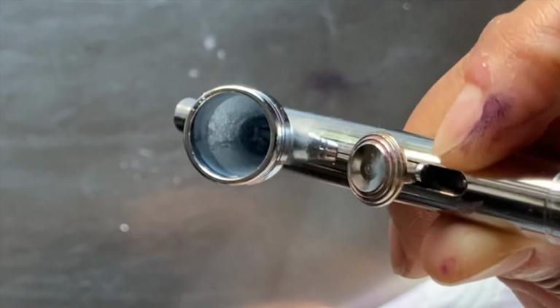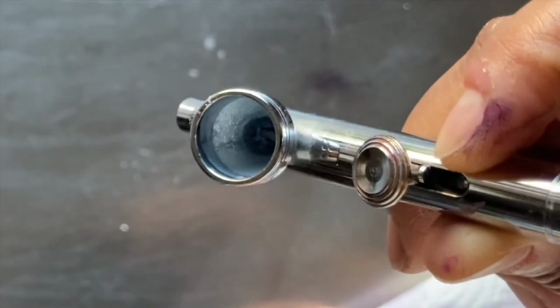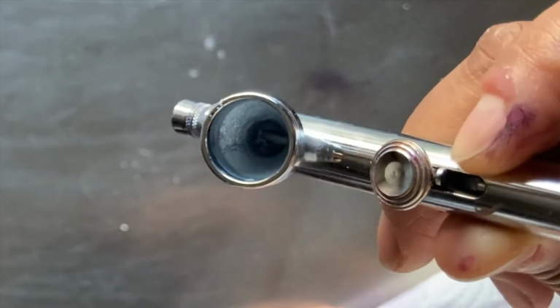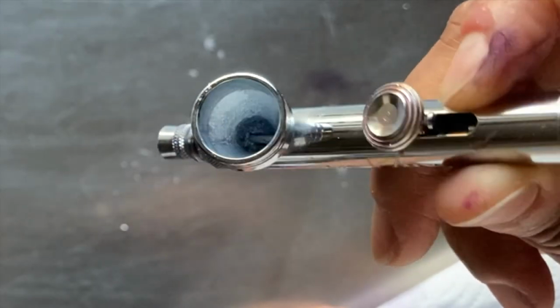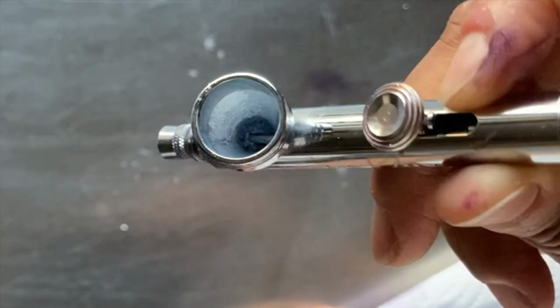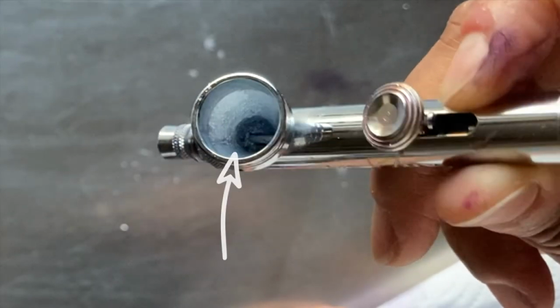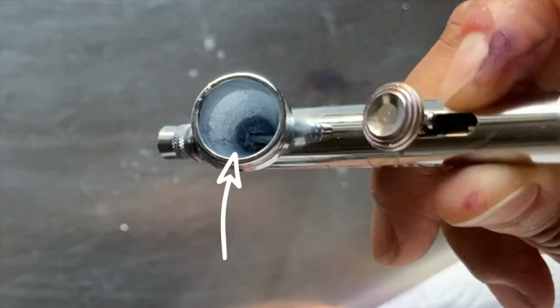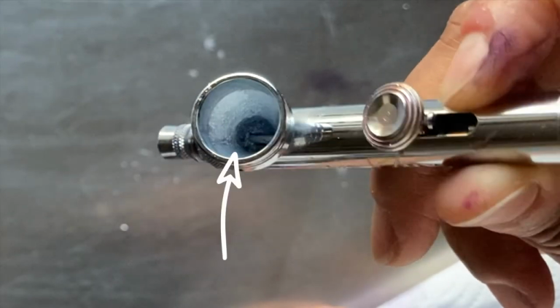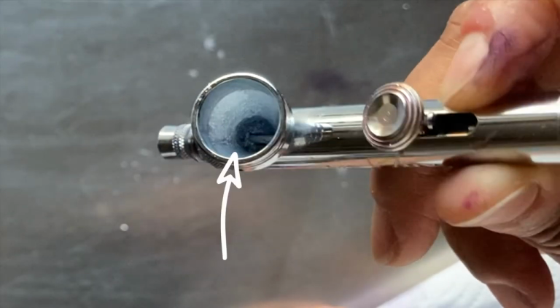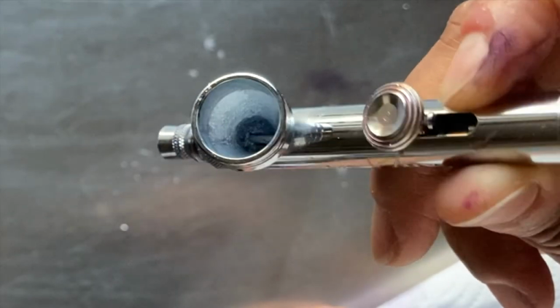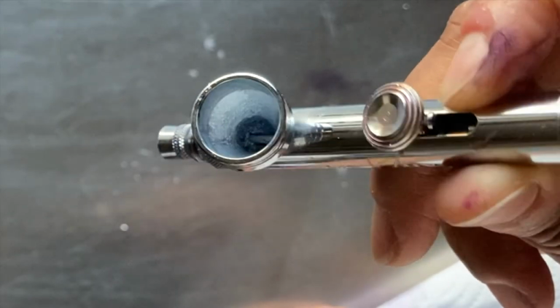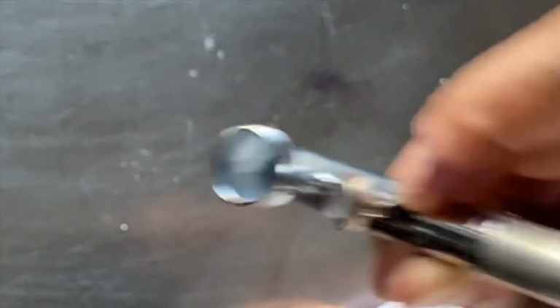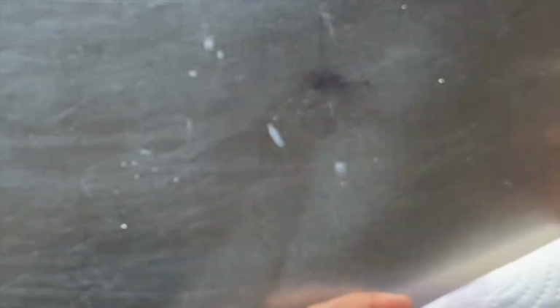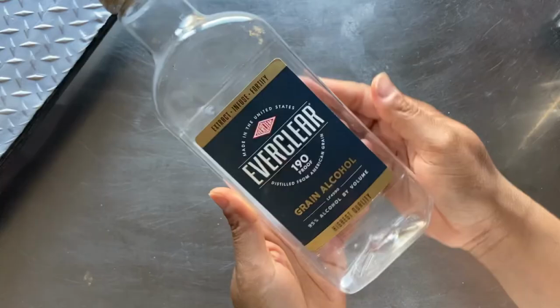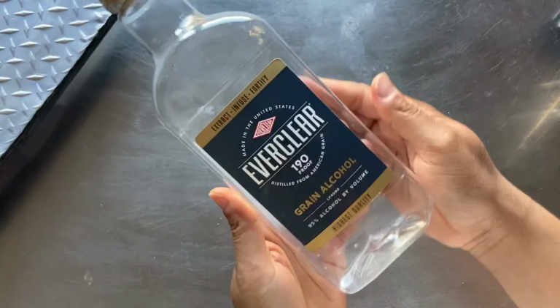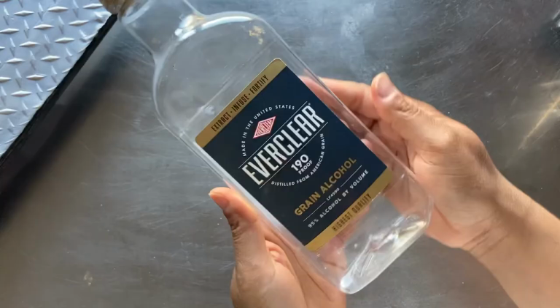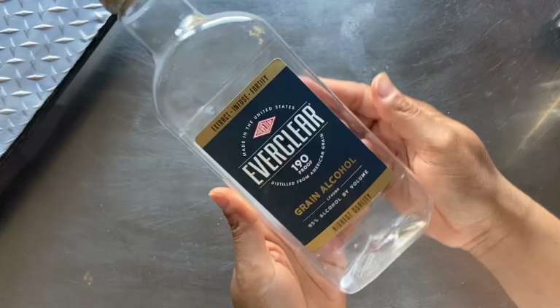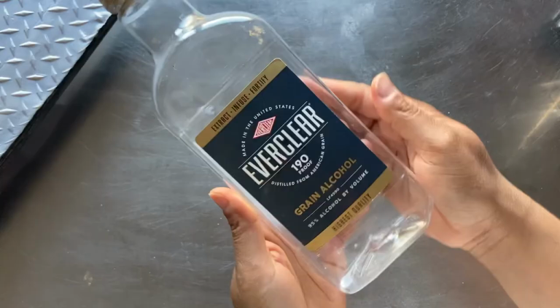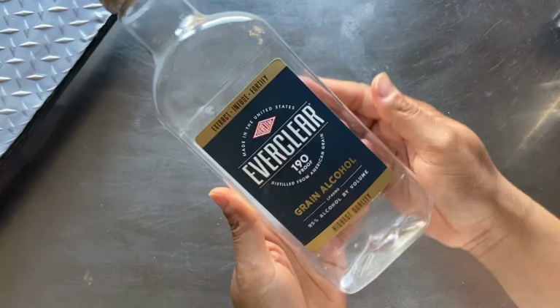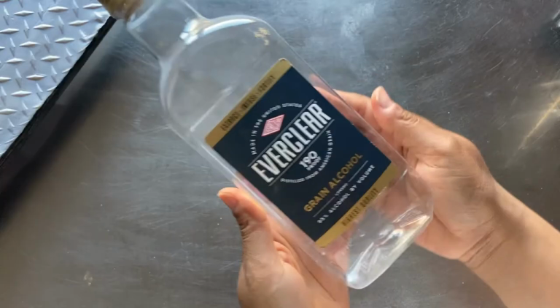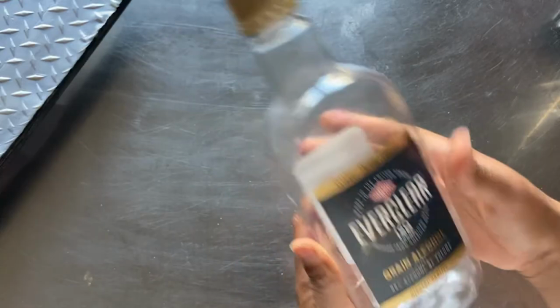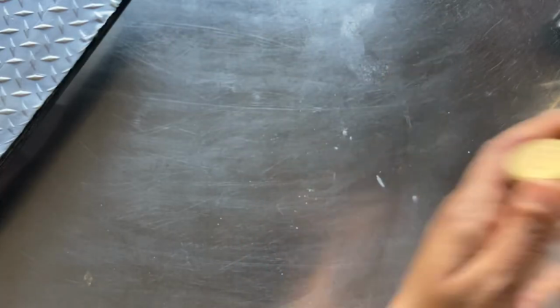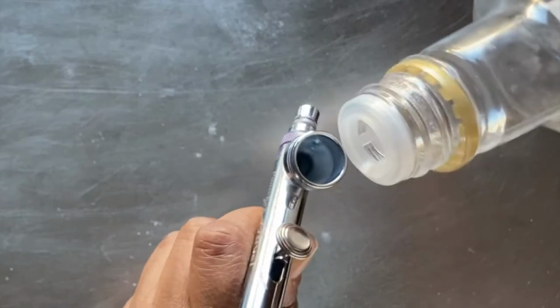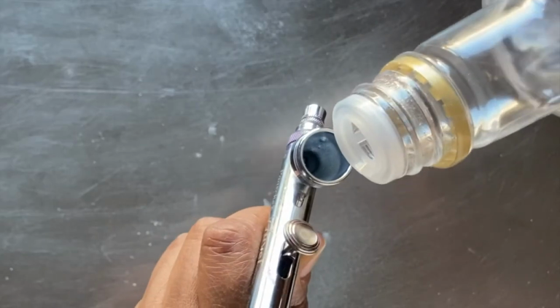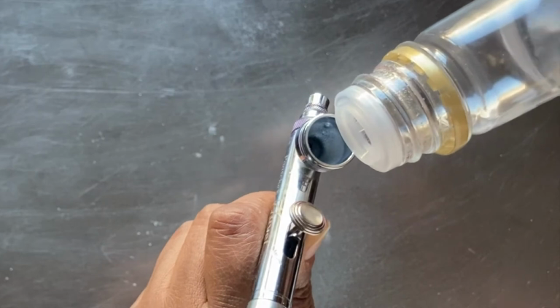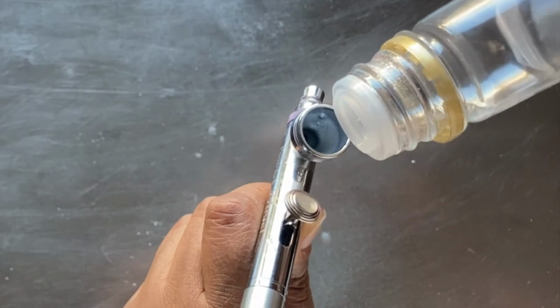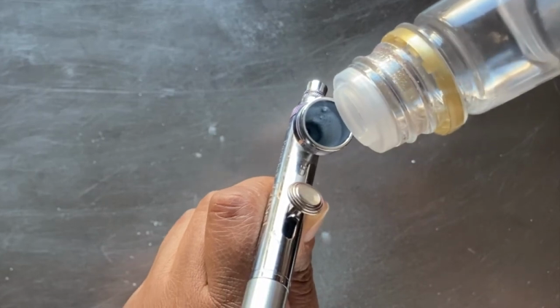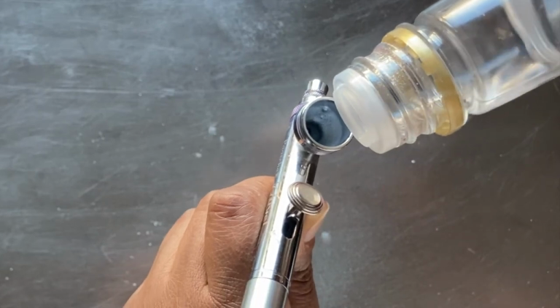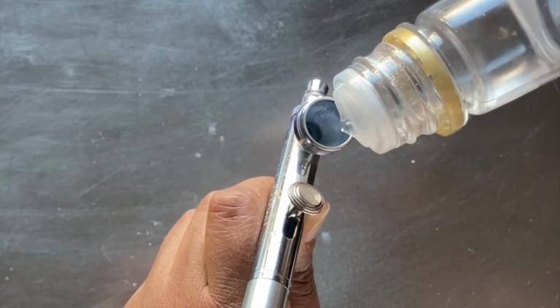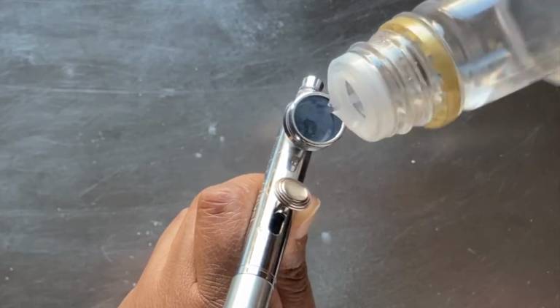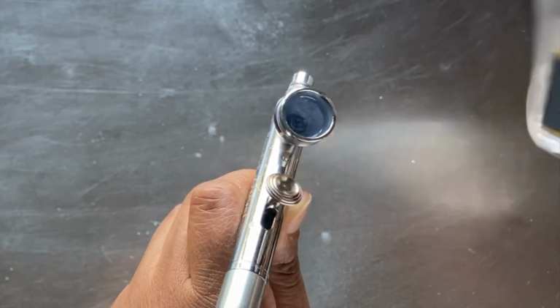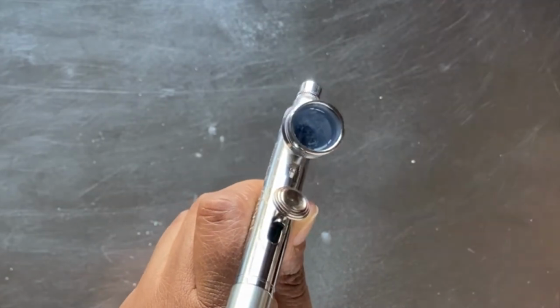Using metallic airbrush color tends to really clog the cup. So I use a bit of grain alcohol to unclog it by pouring it into the cup and continuously spraying until the cup comes clean.